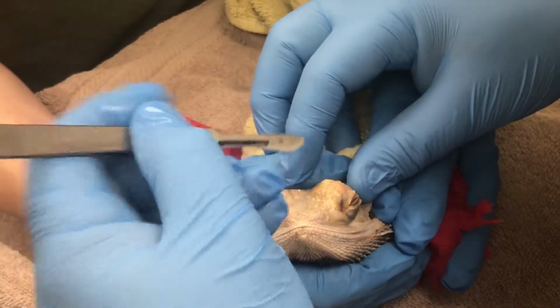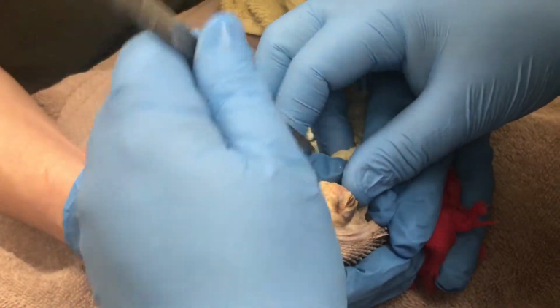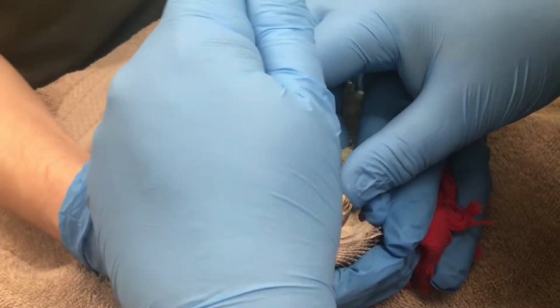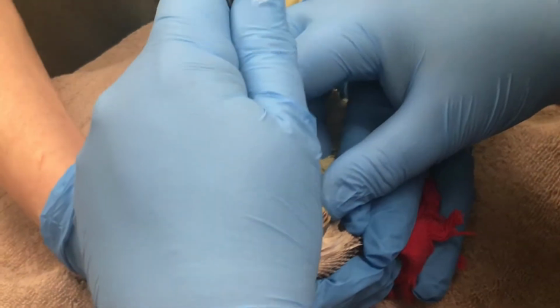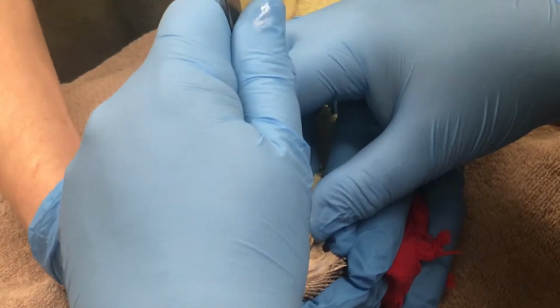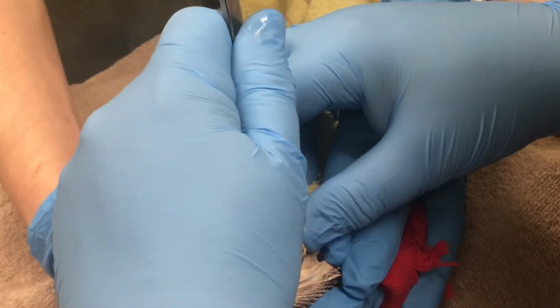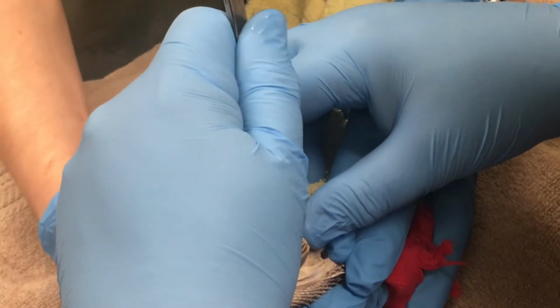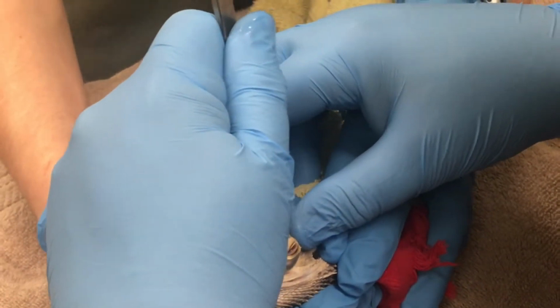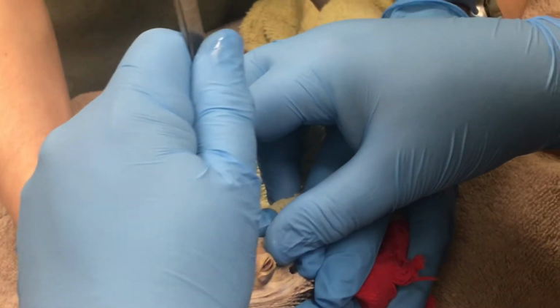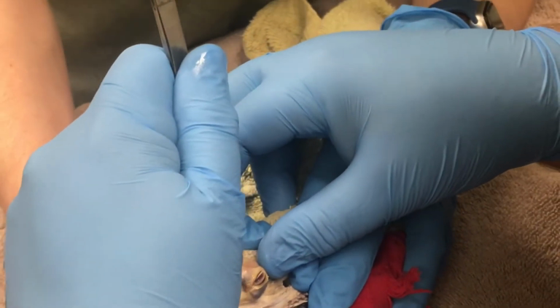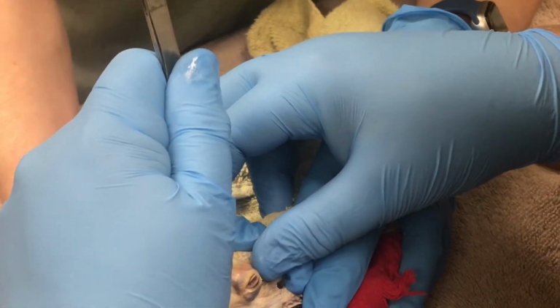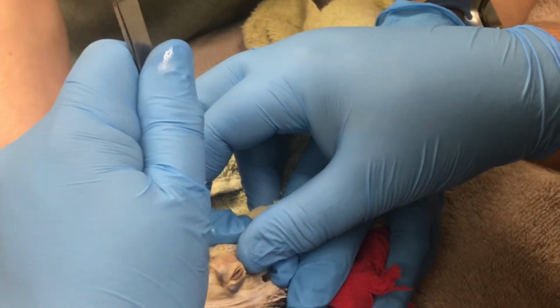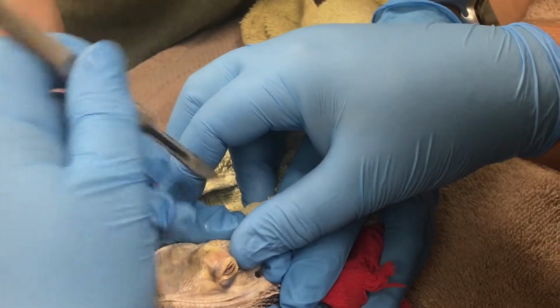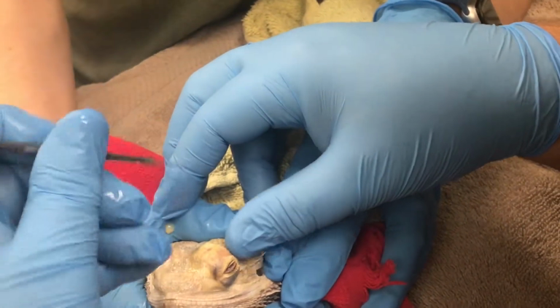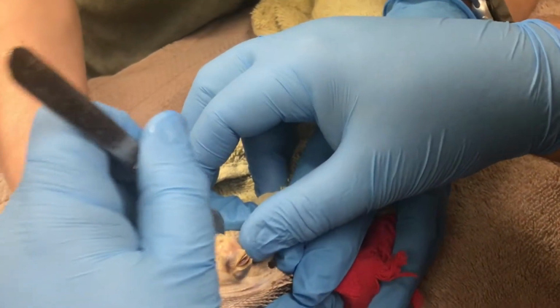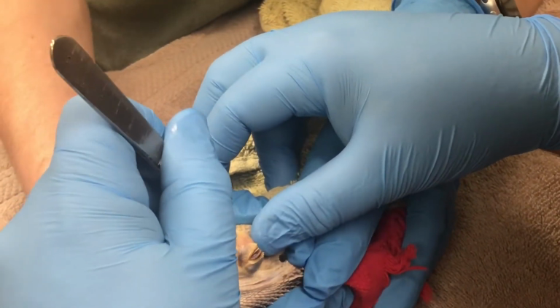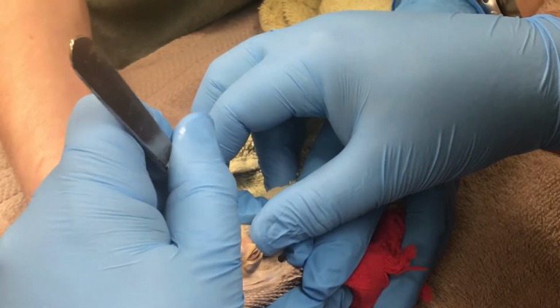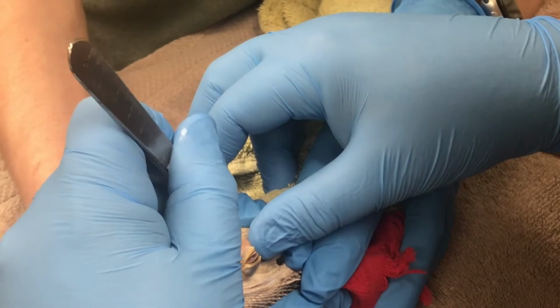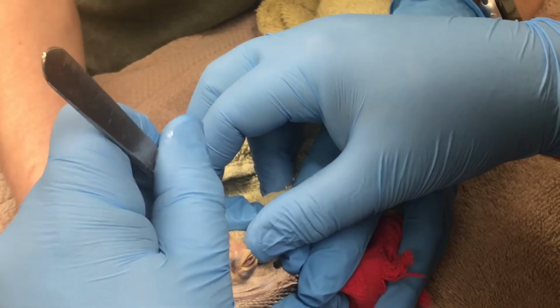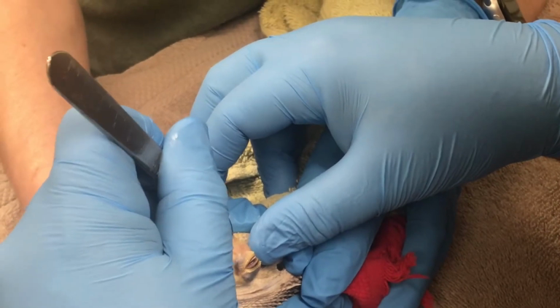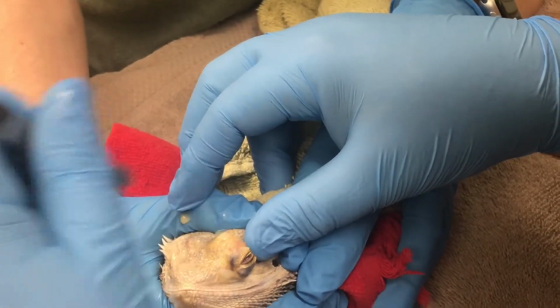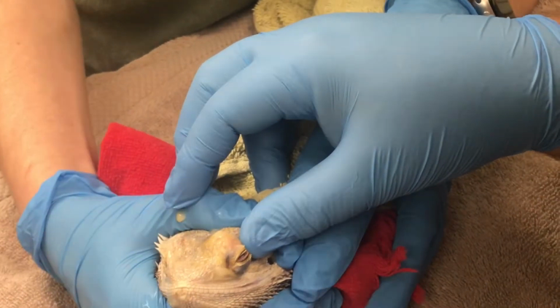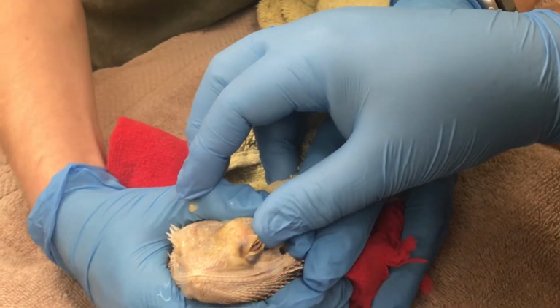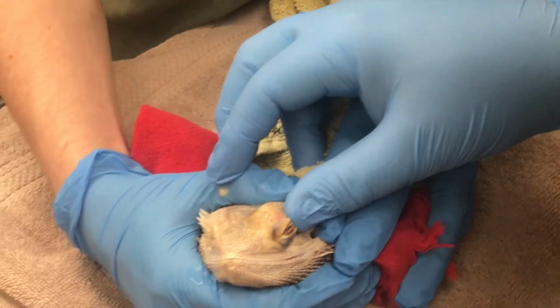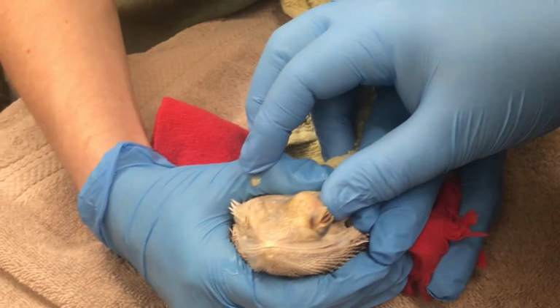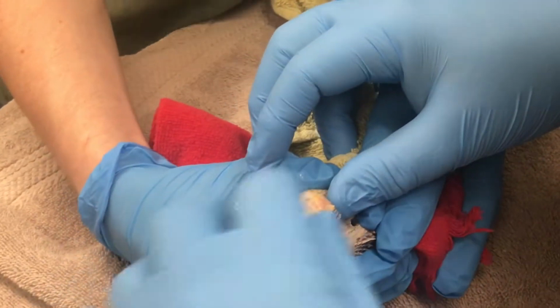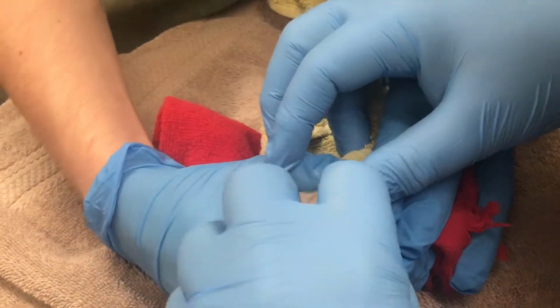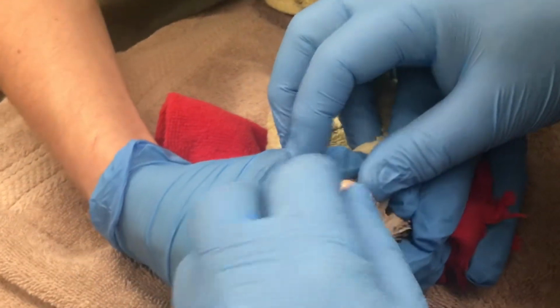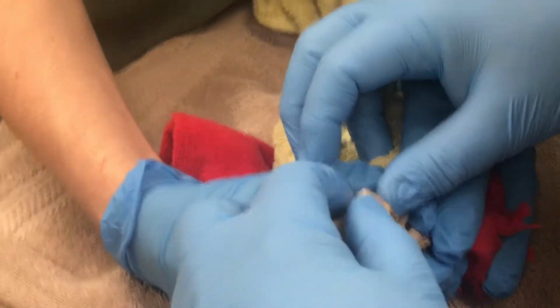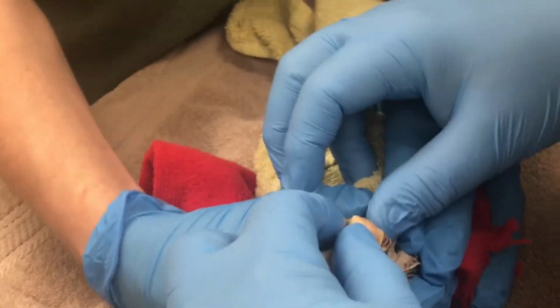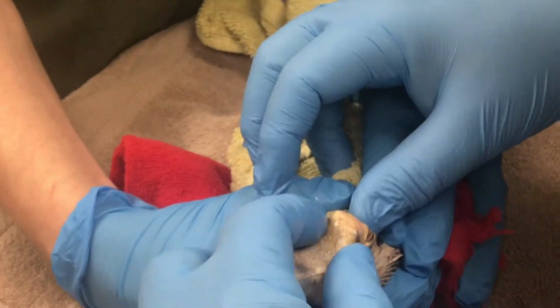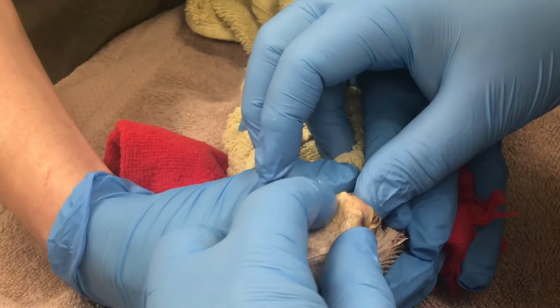It puts bacteria in that medium, then when they get it, that preserves it. When they get to the lab, they roll it out on a petri dish and grow it. That's how you identify what your organism is and what it's sensitive to.